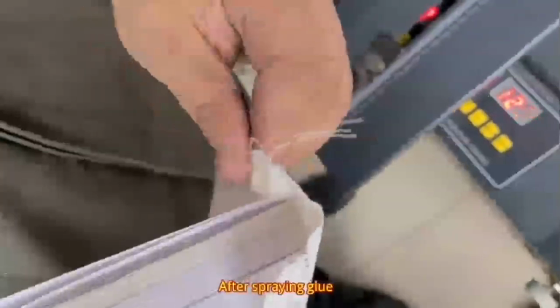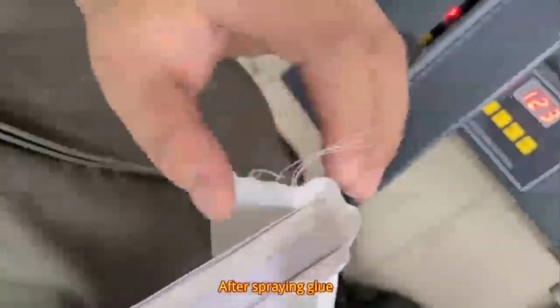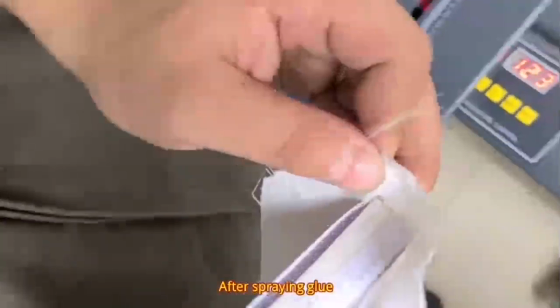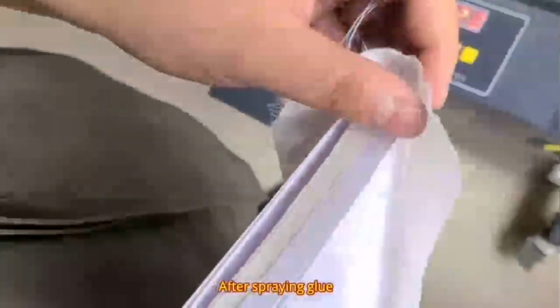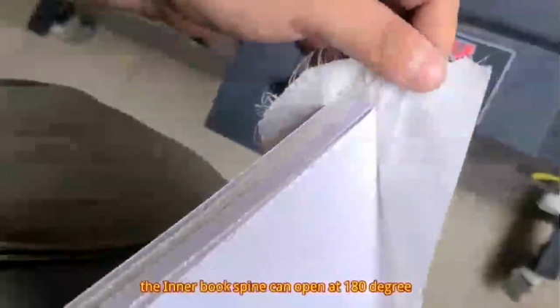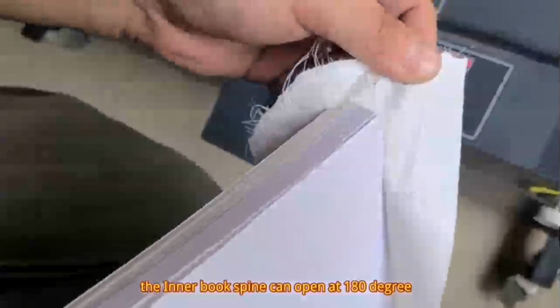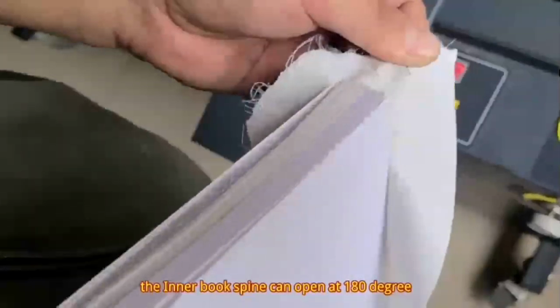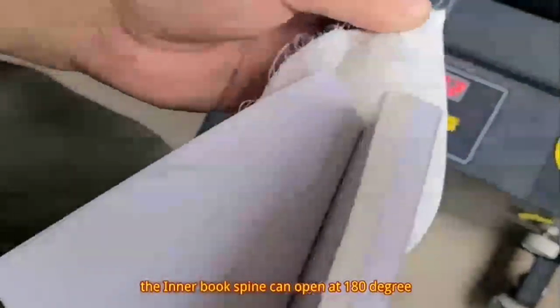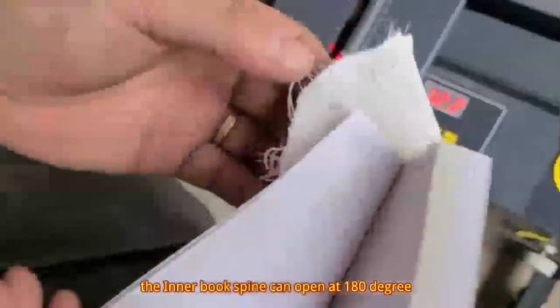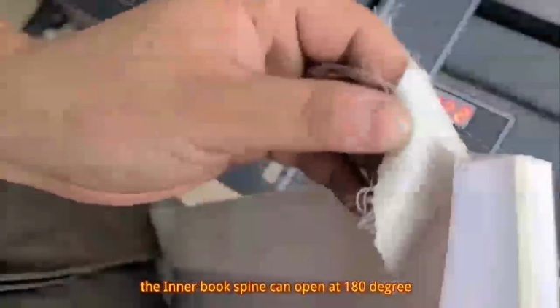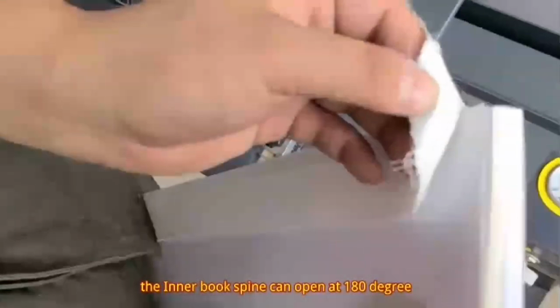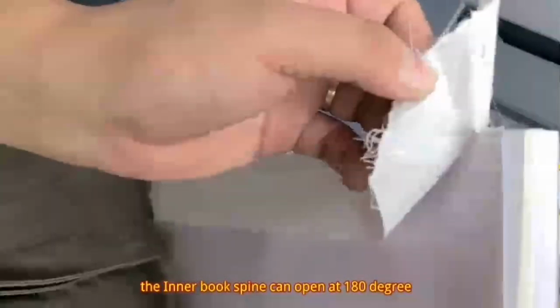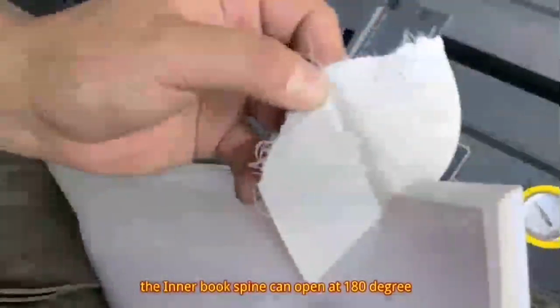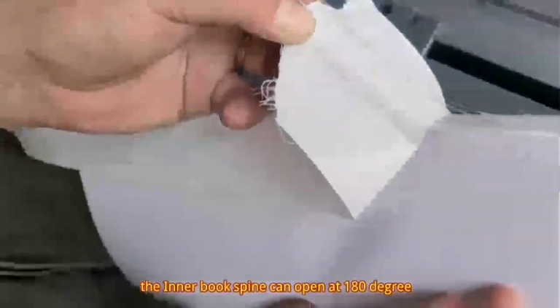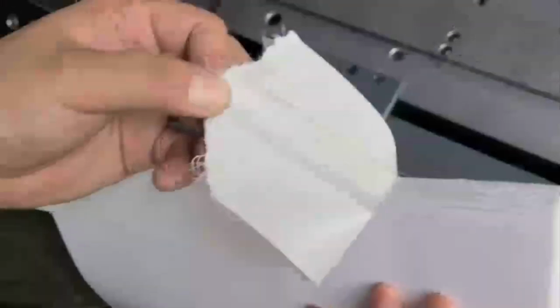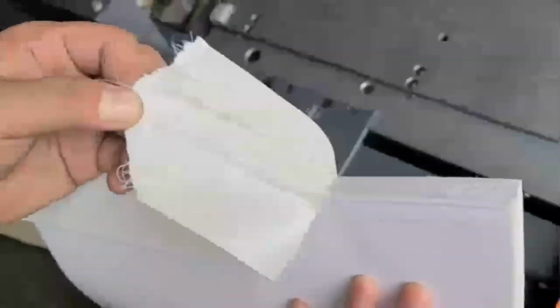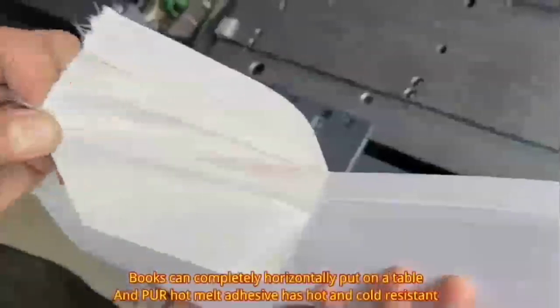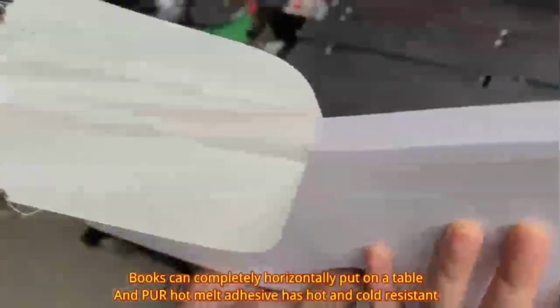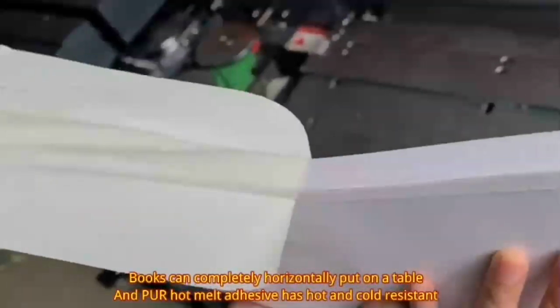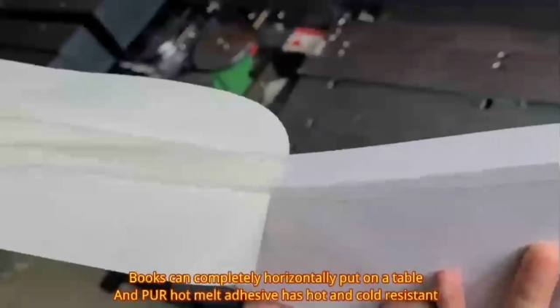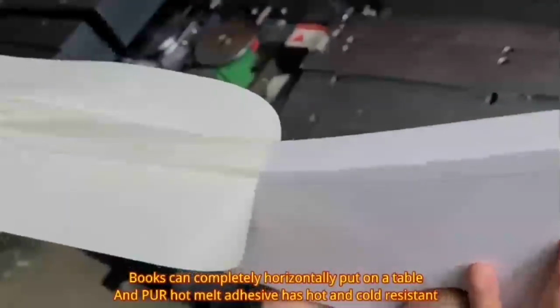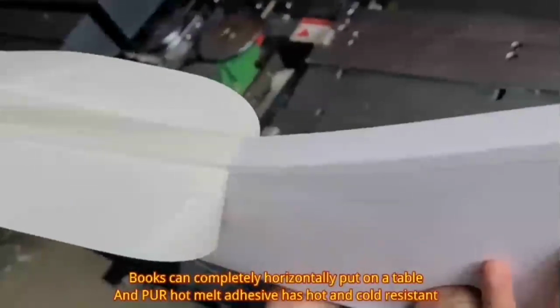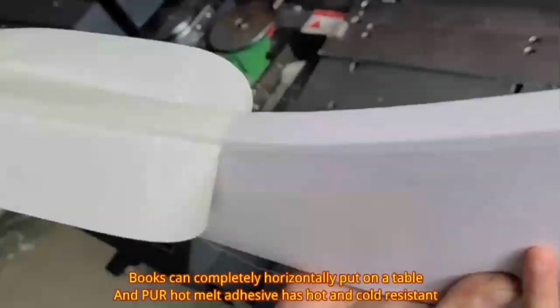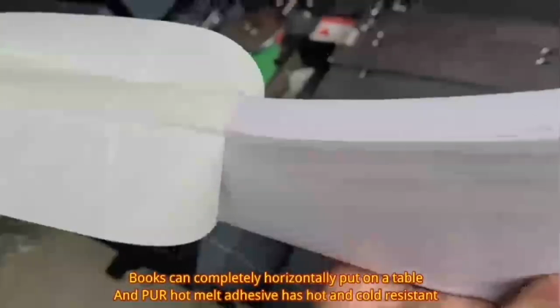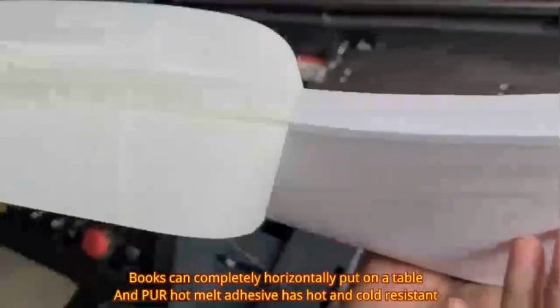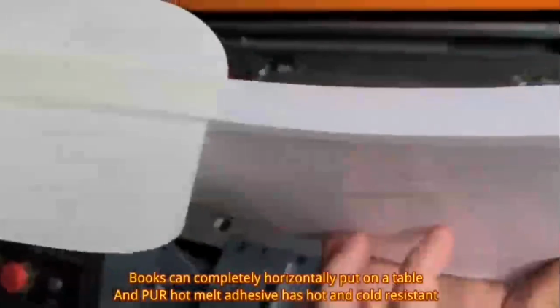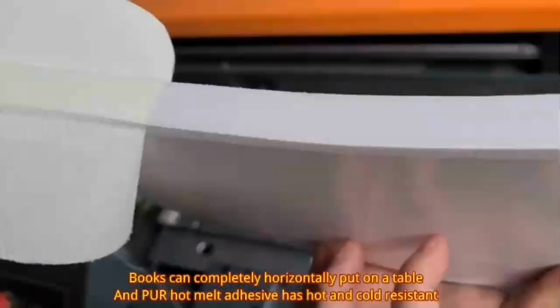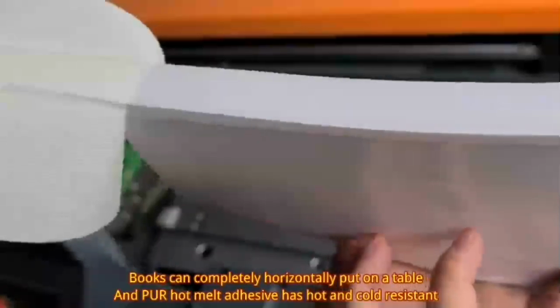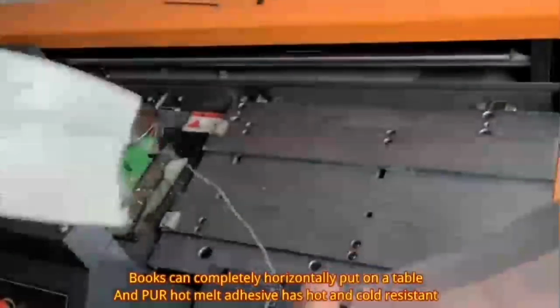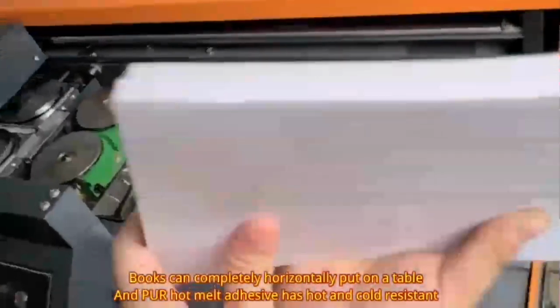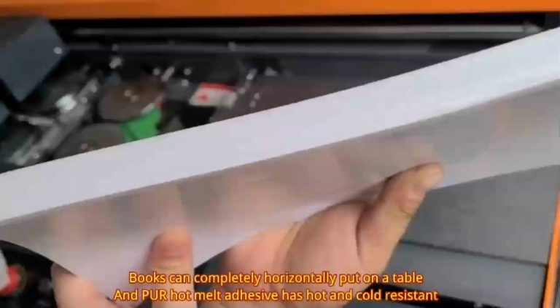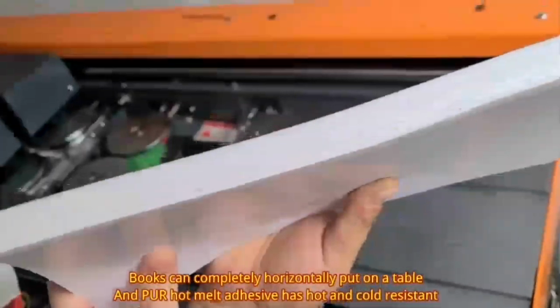After spraying glue, the inner book spine can open at 180 degrees. Books can completely horizontally lay flat on a table, and the melt adhesive is heat and cold resistant.